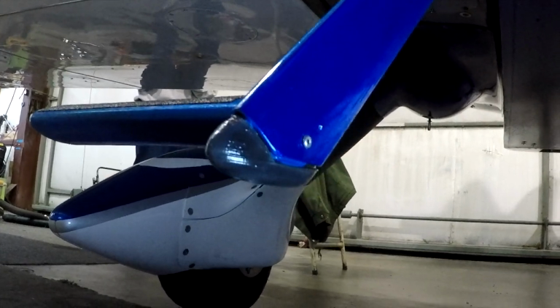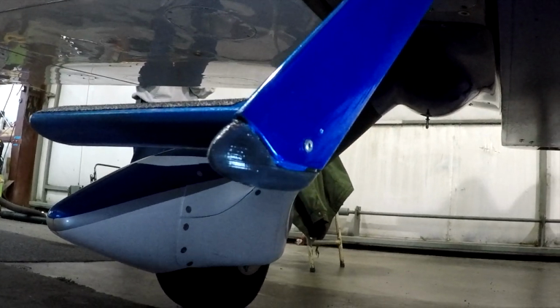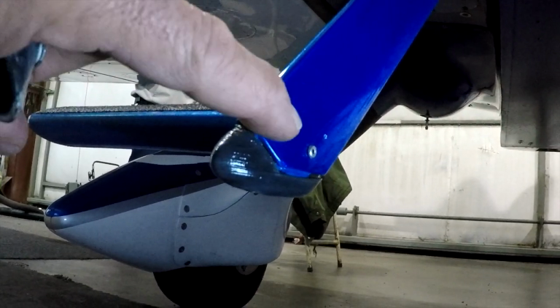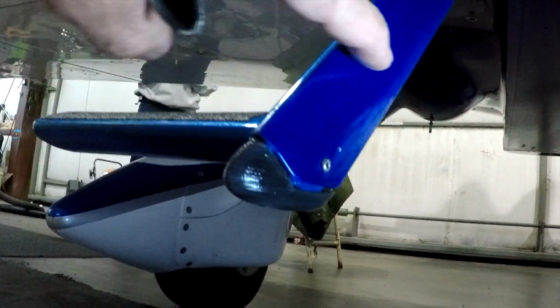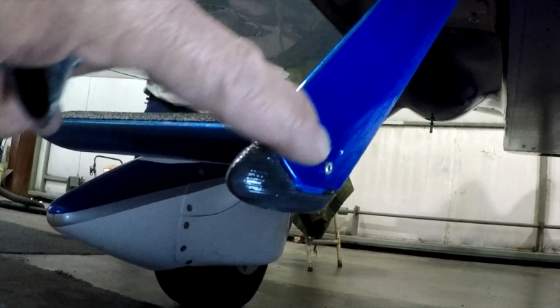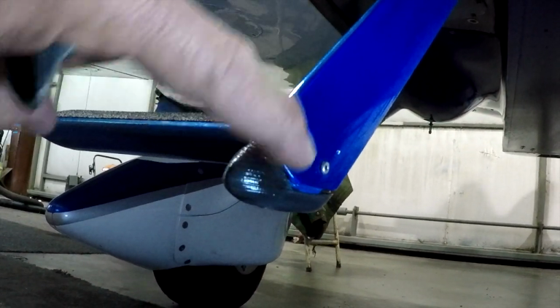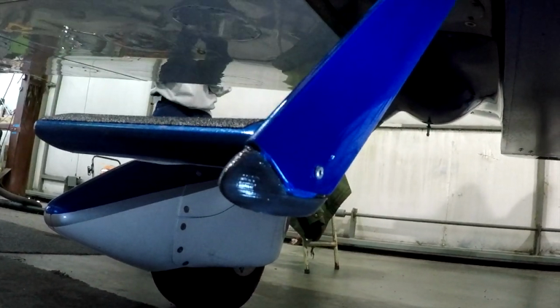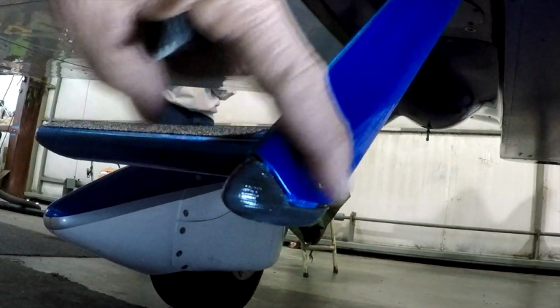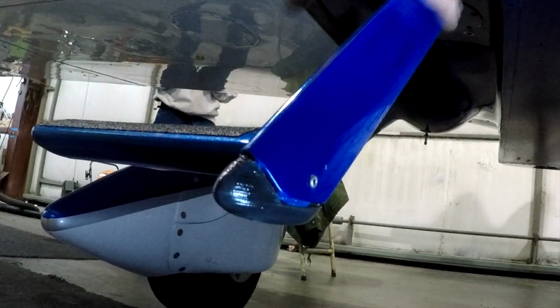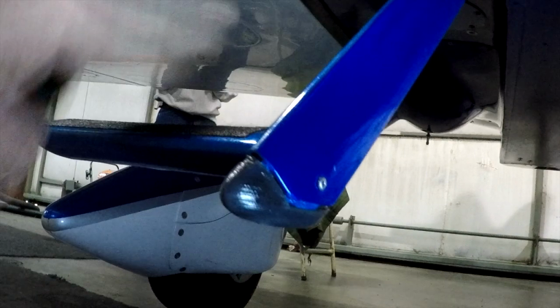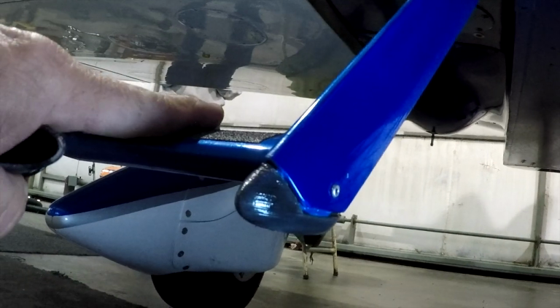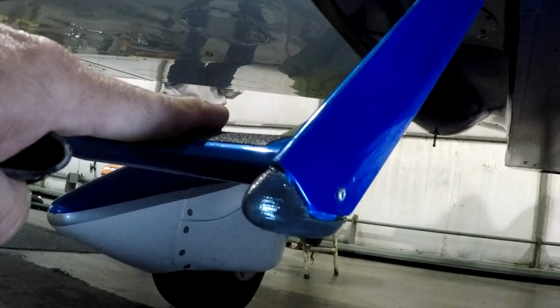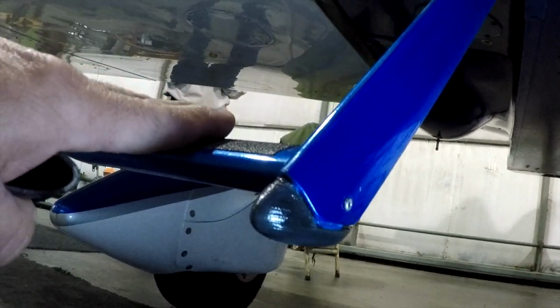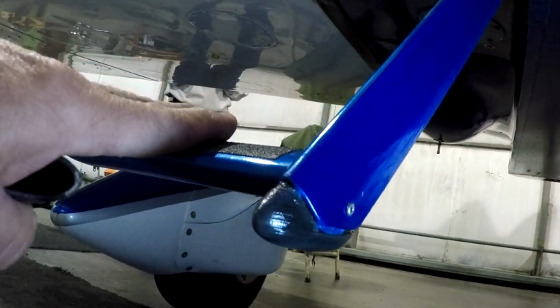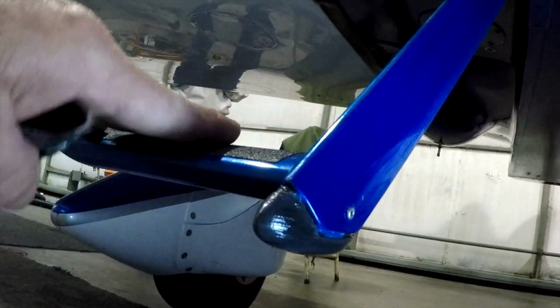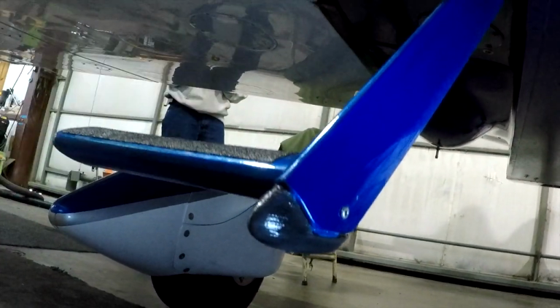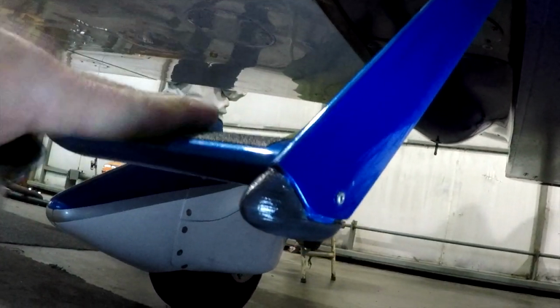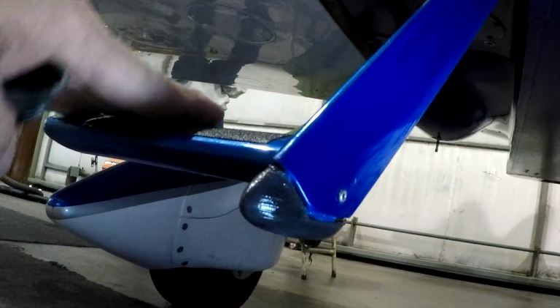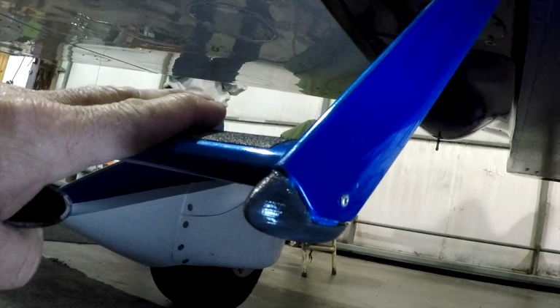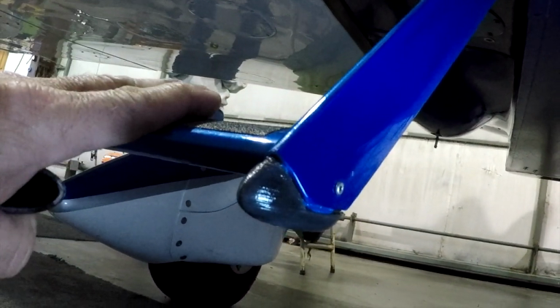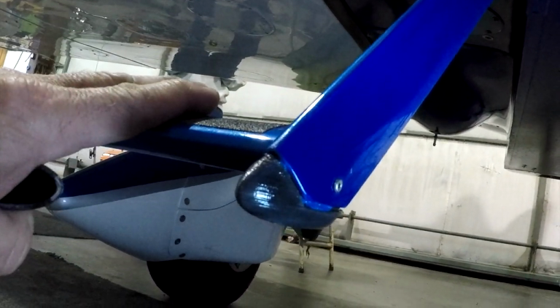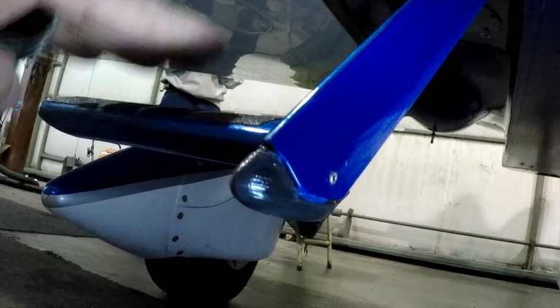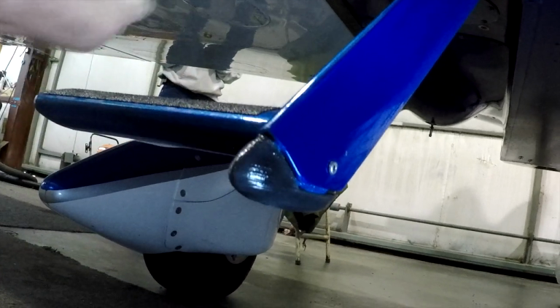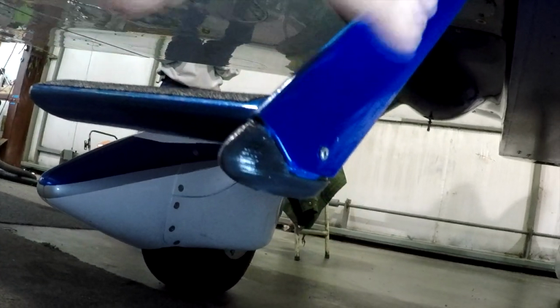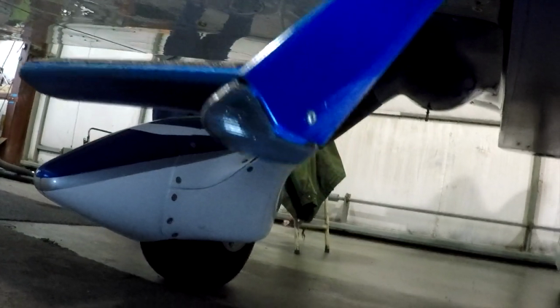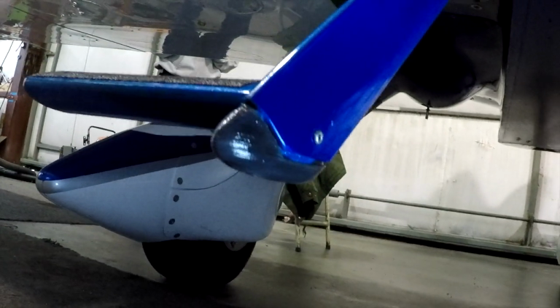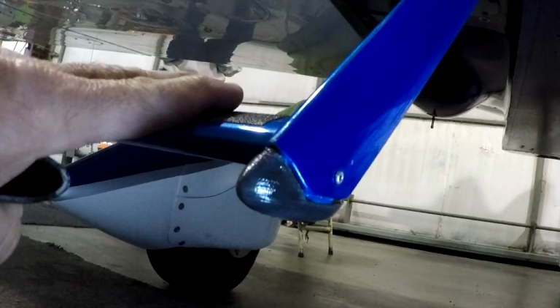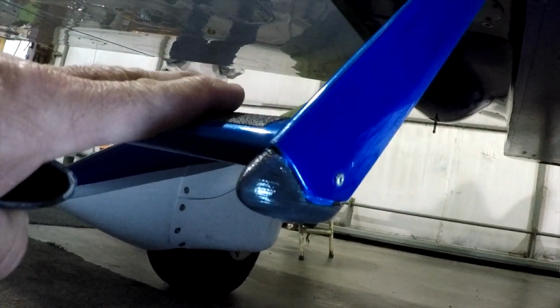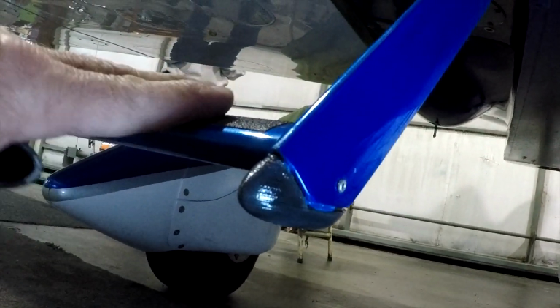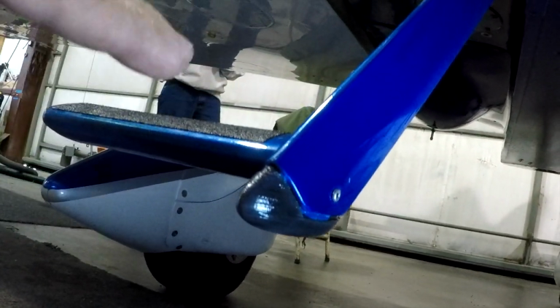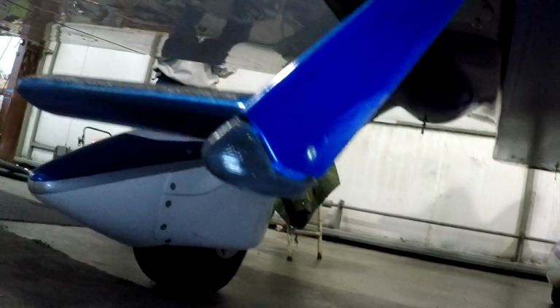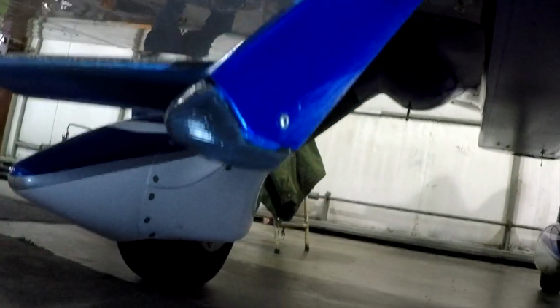We're looking at your step-up peg. This is for helping people transition on the four-place airplanes in and out of the cockpit. You may or may not have them — they were optional equipment. Some people only got one on one side; most airplanes got two.